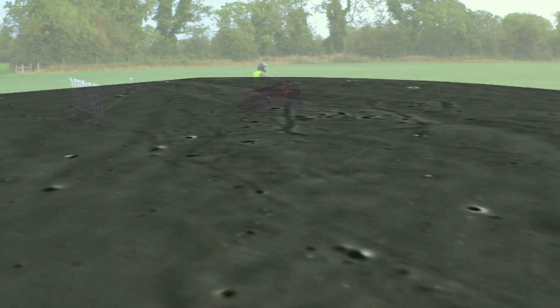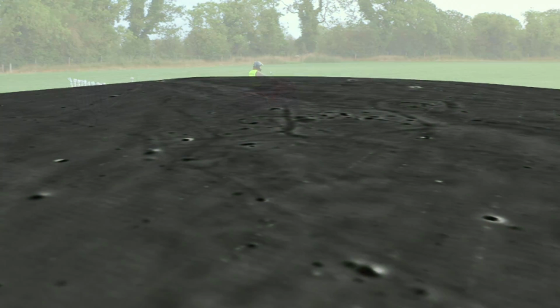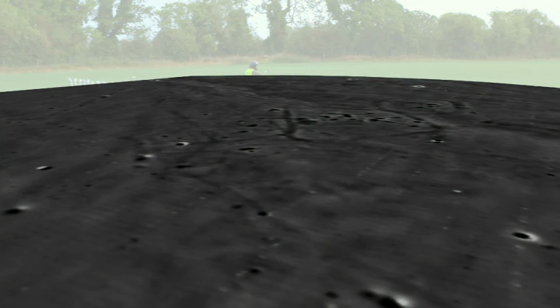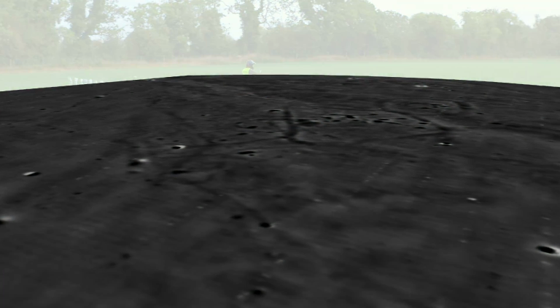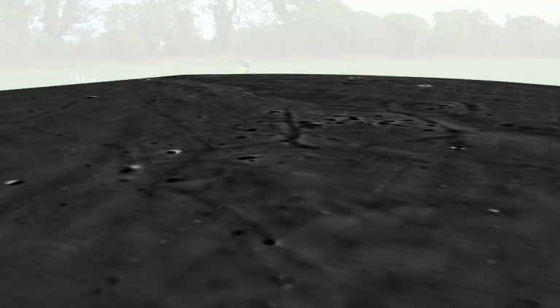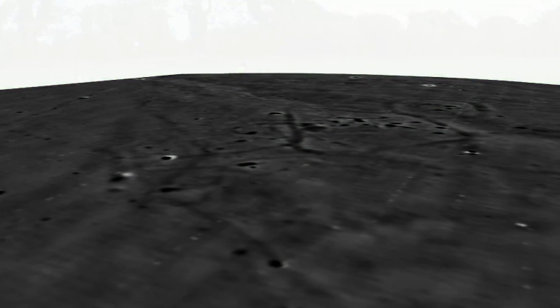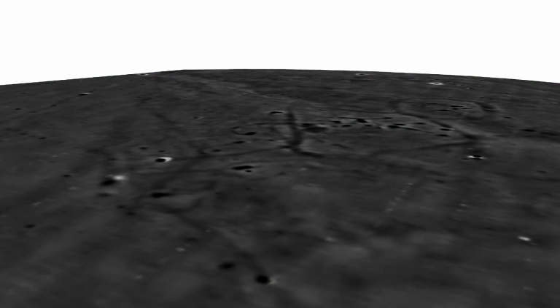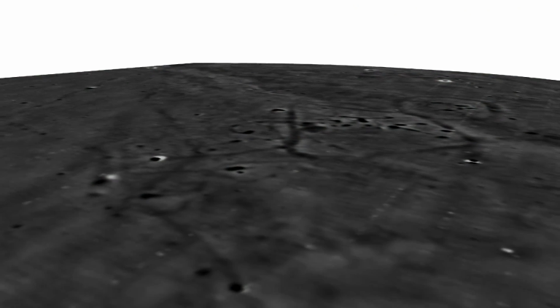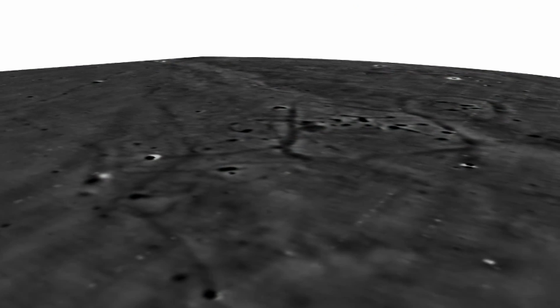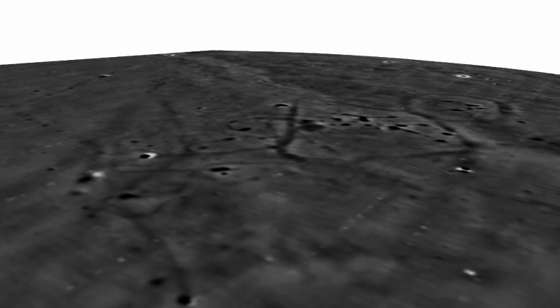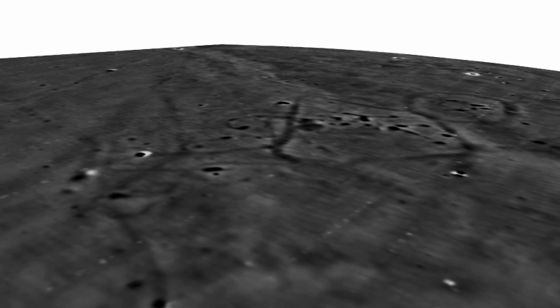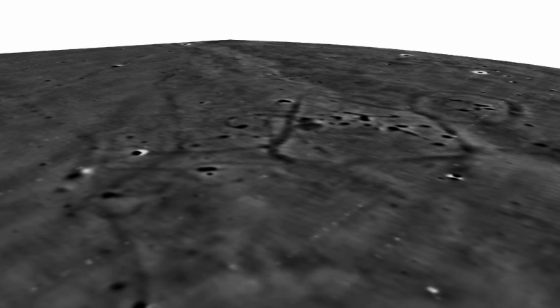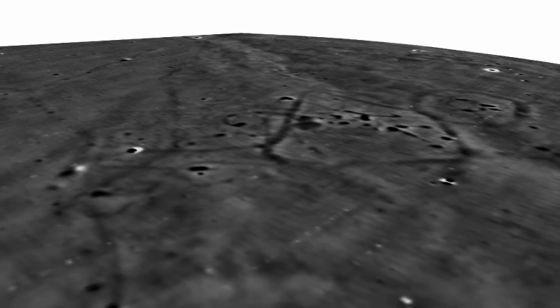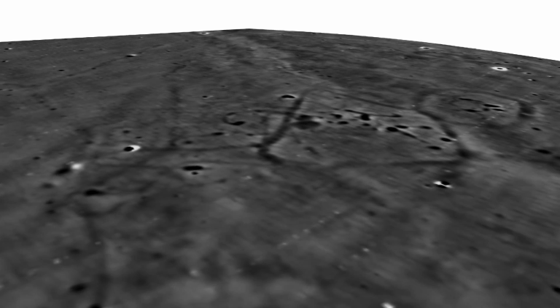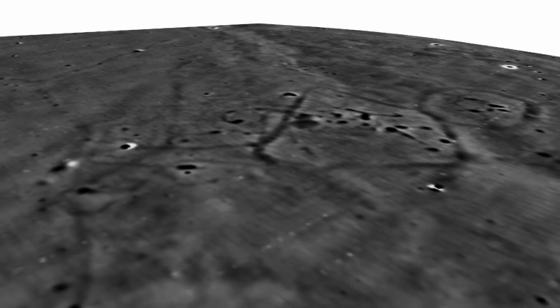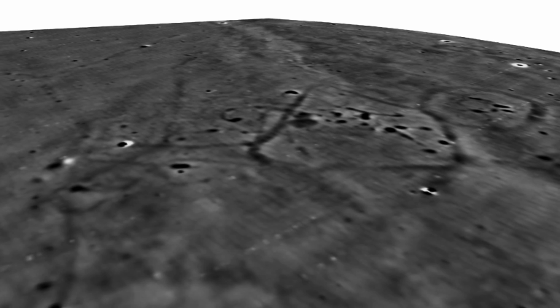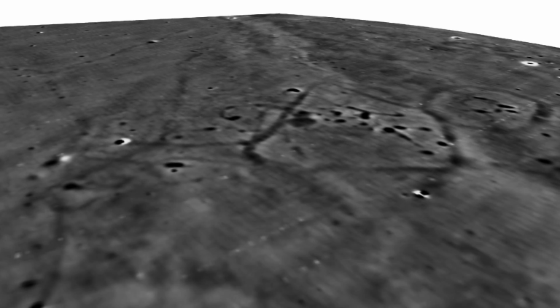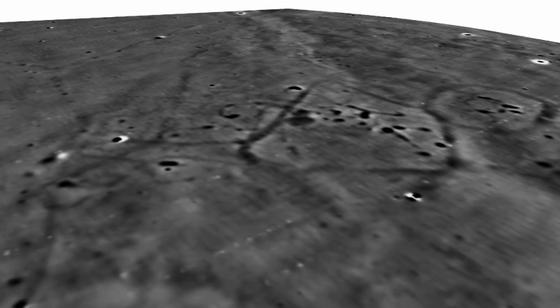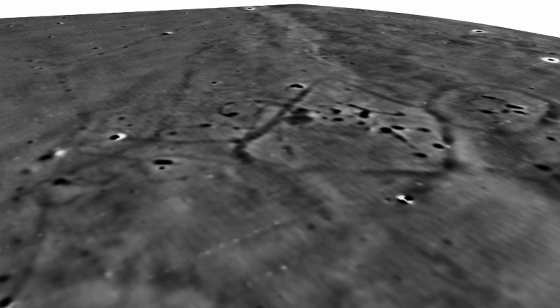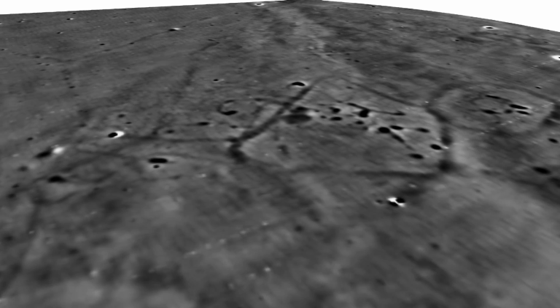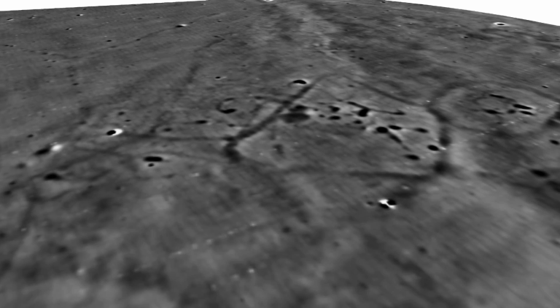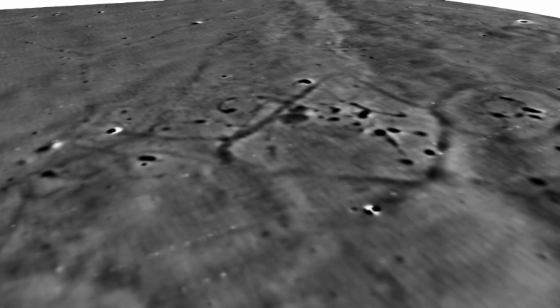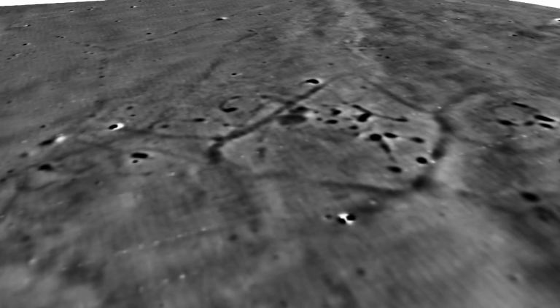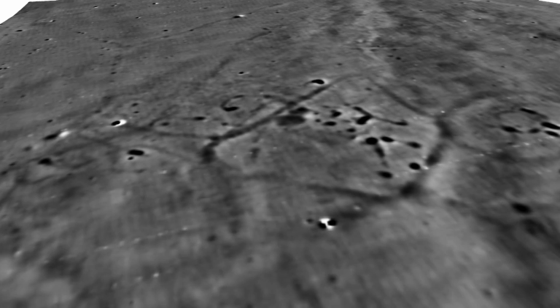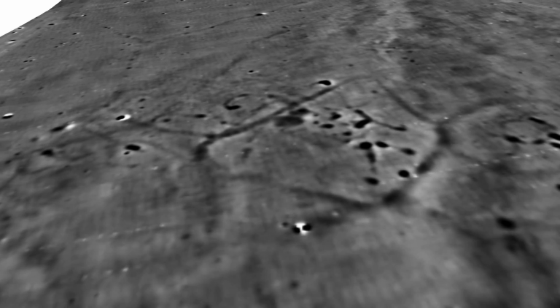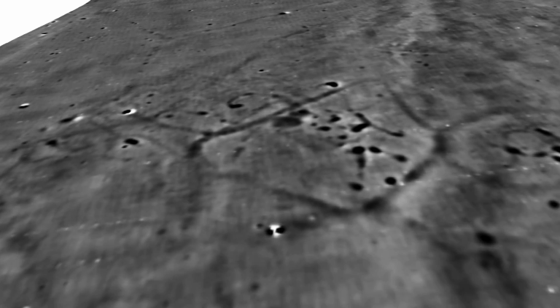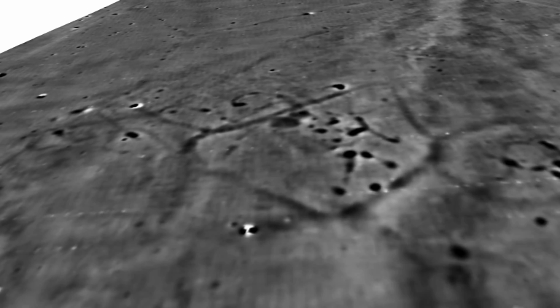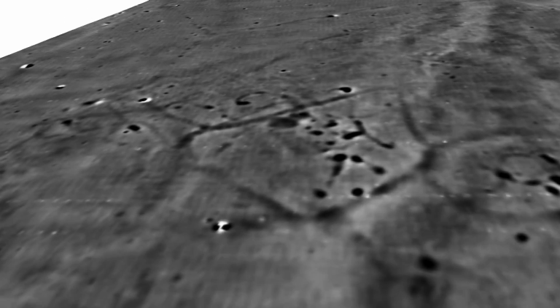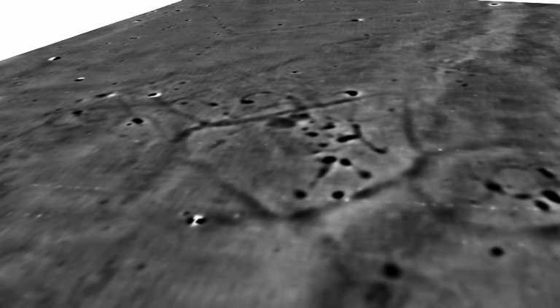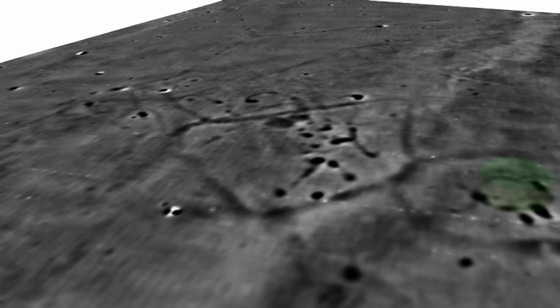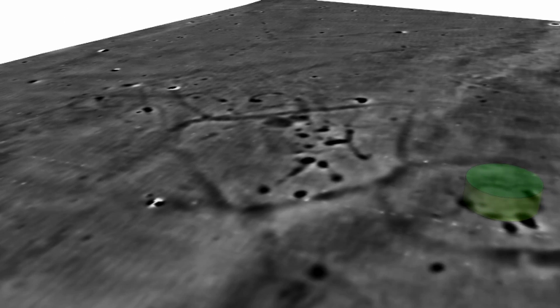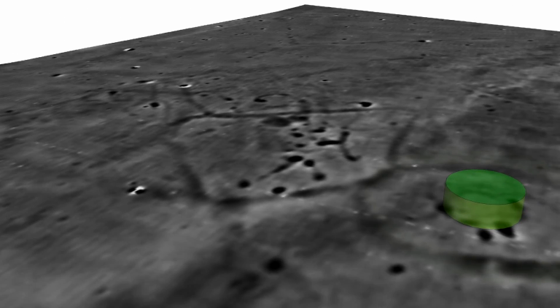Here we see an approximation of how a historical dwelling can leave tell-tale markings in the landscape that our instruments are able to detect. Surveying this field reveals an unusual set of shapes, unlikely to be generated by nature.